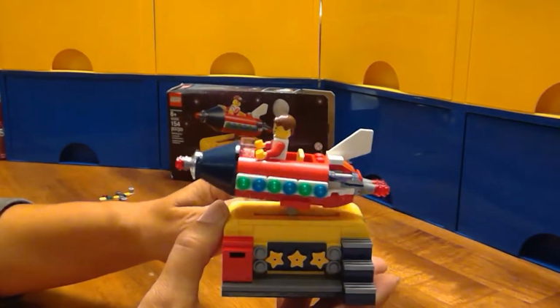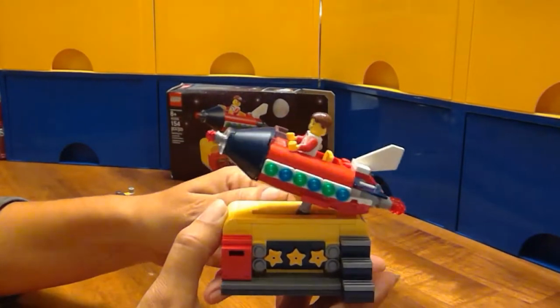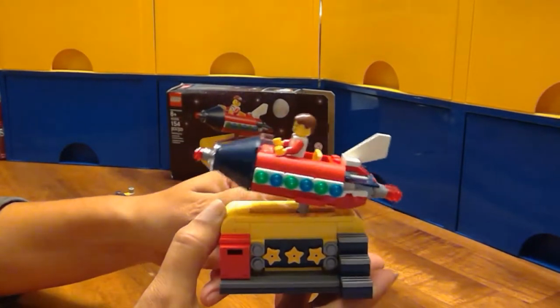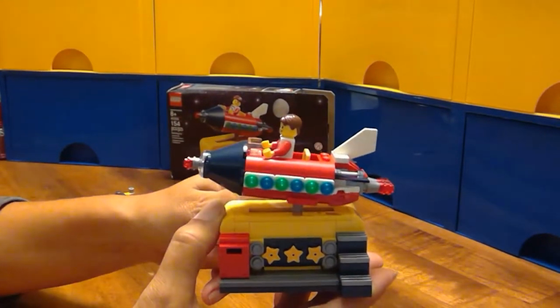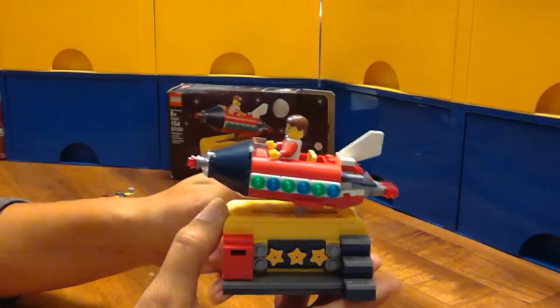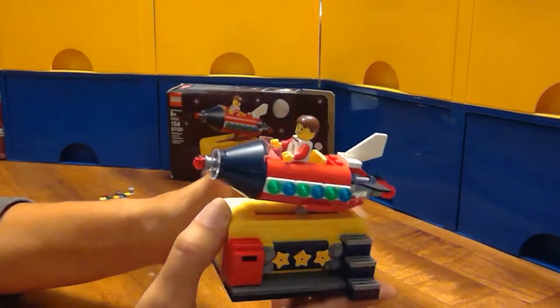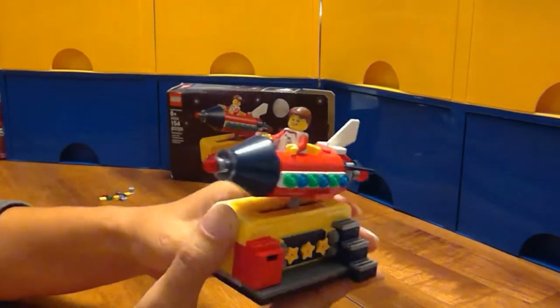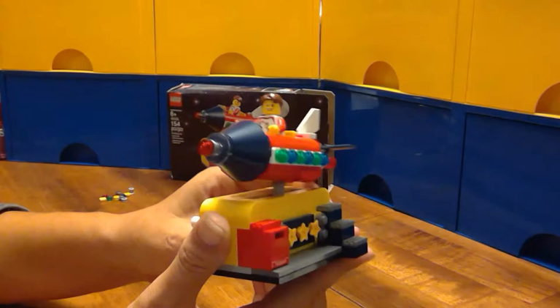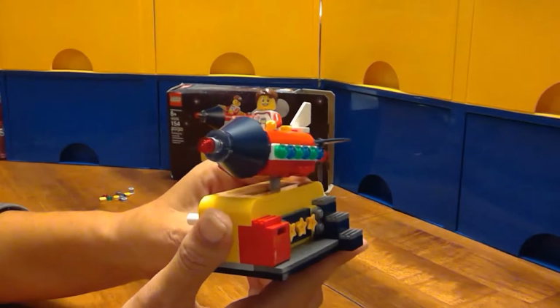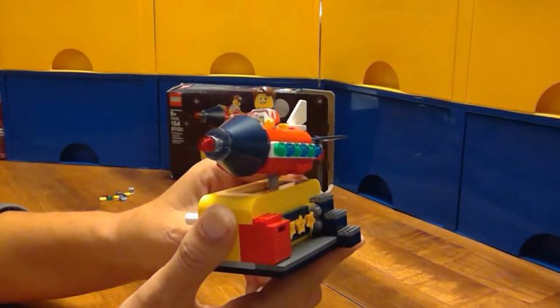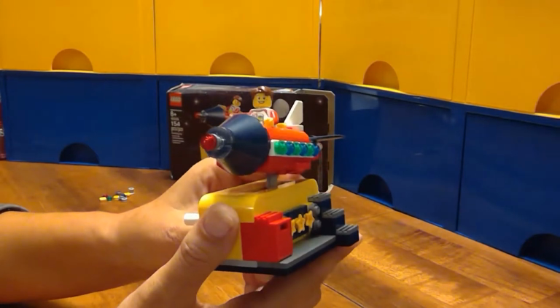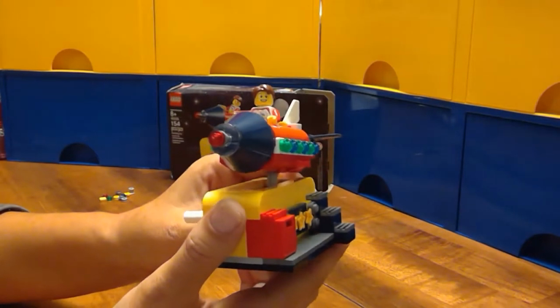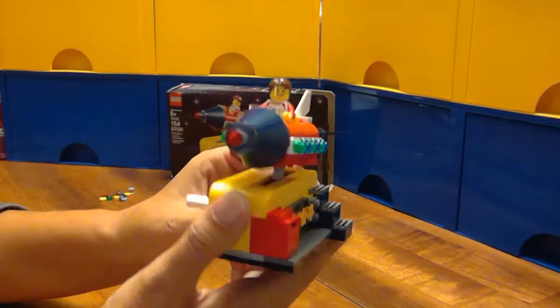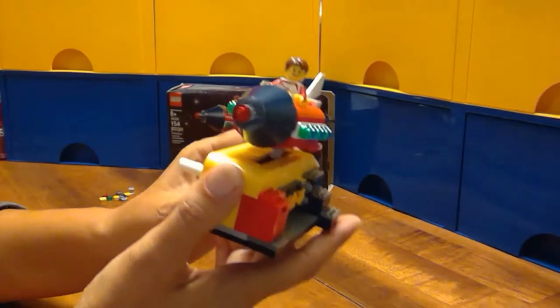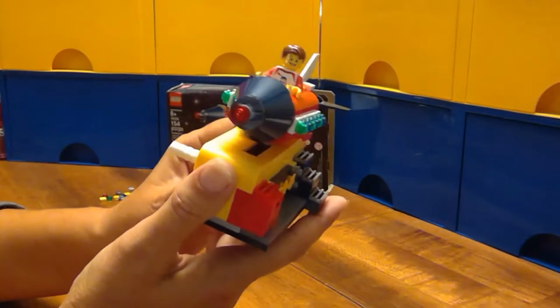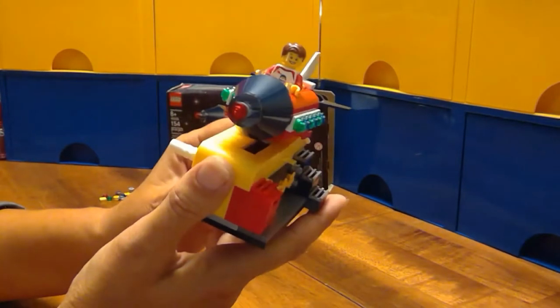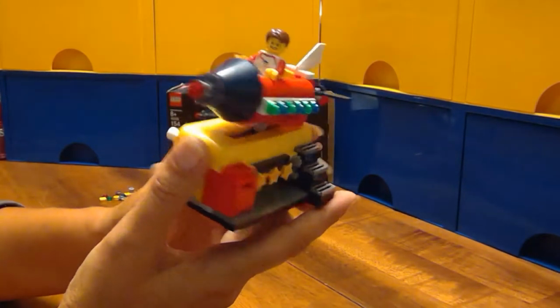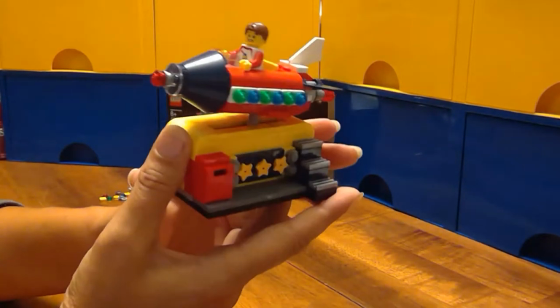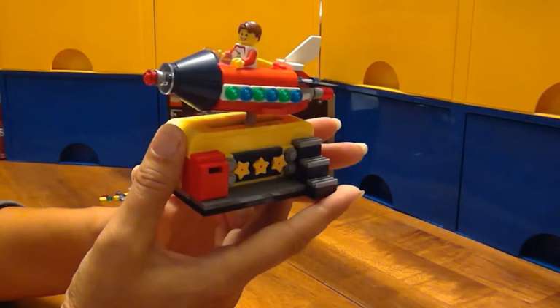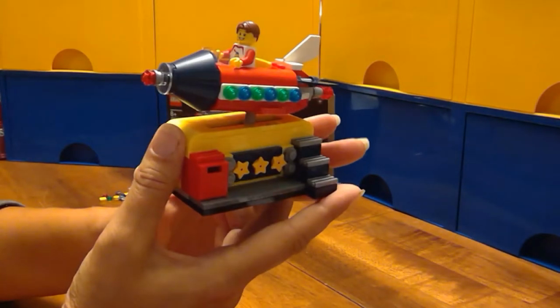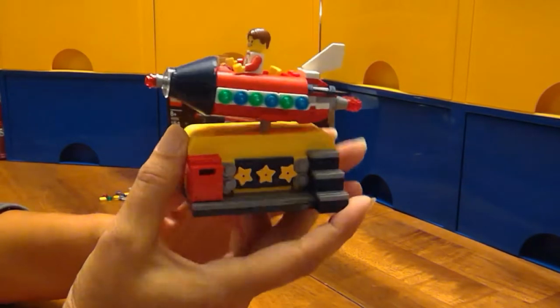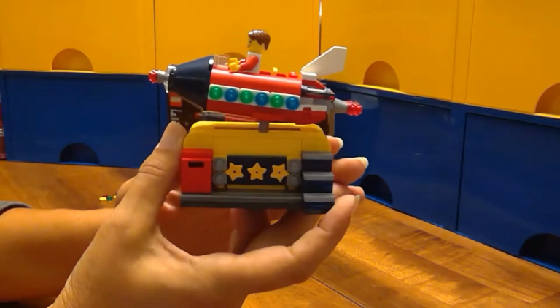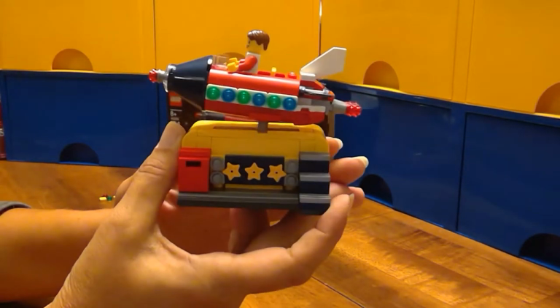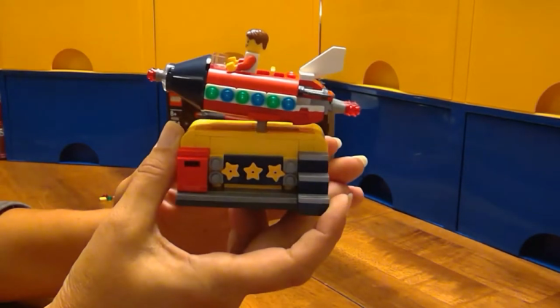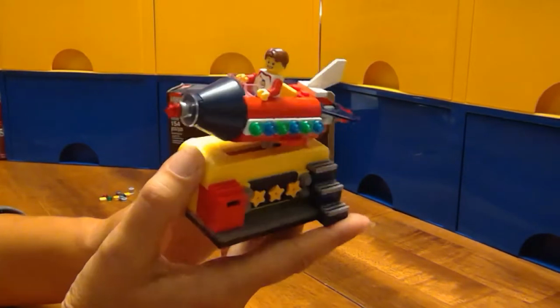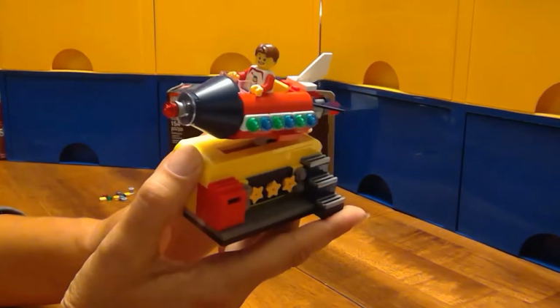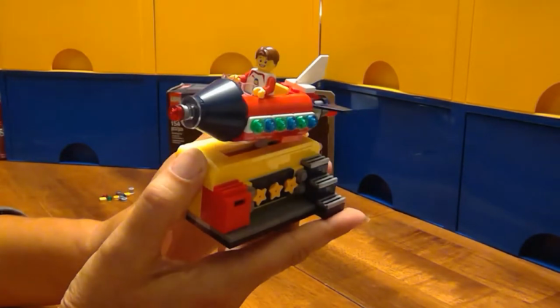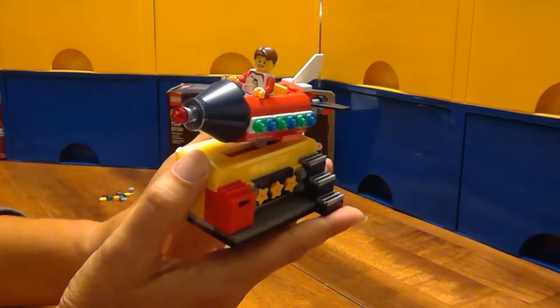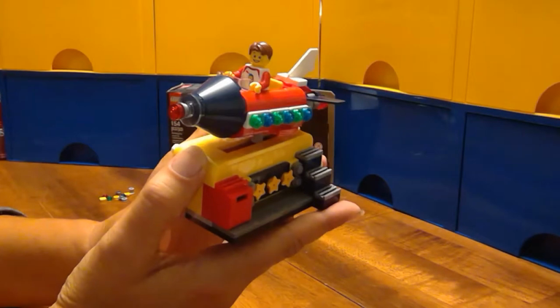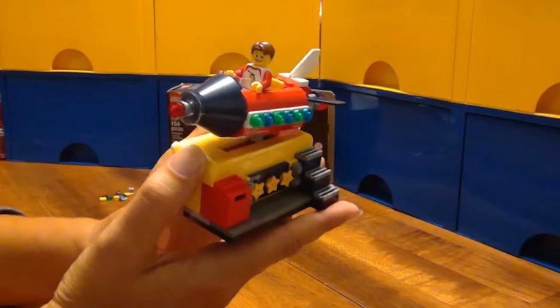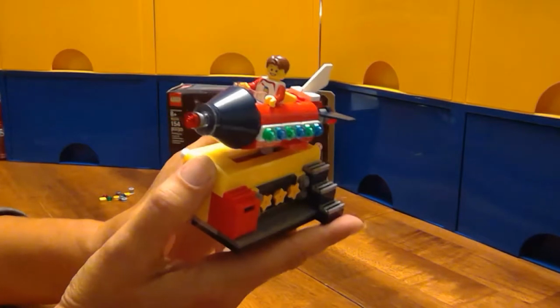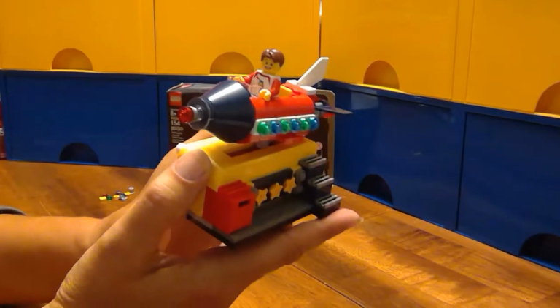Oh, this might be my favorite build in a long, long time. I'm loving this thing.